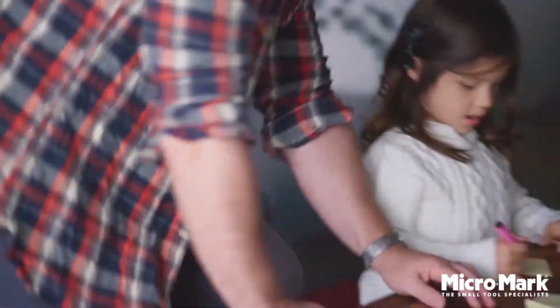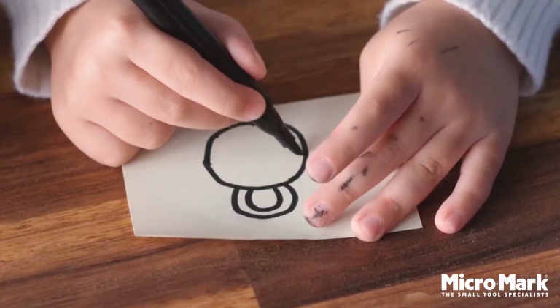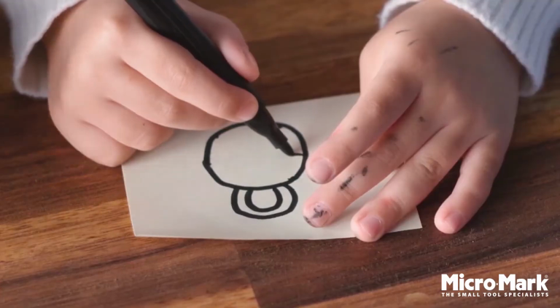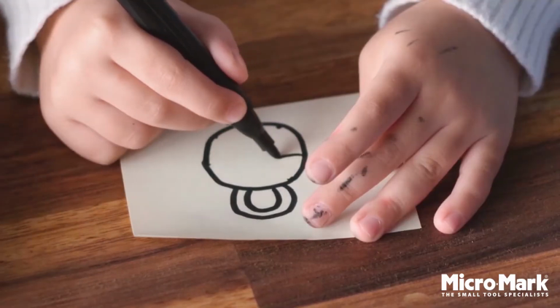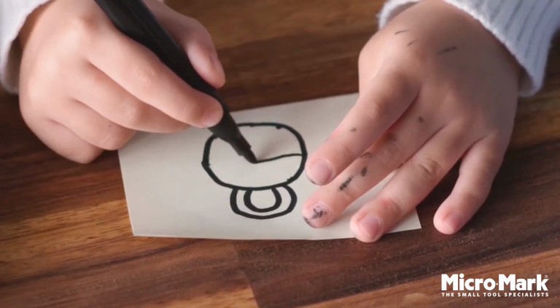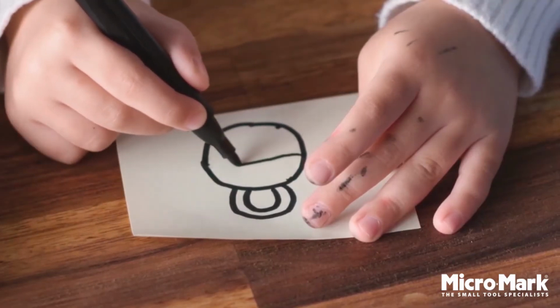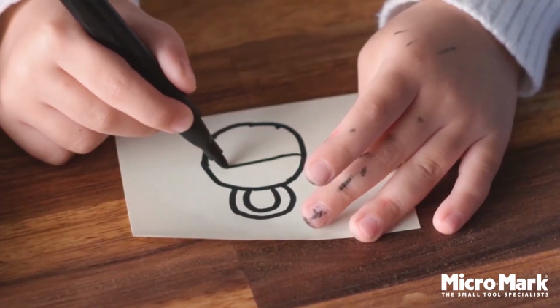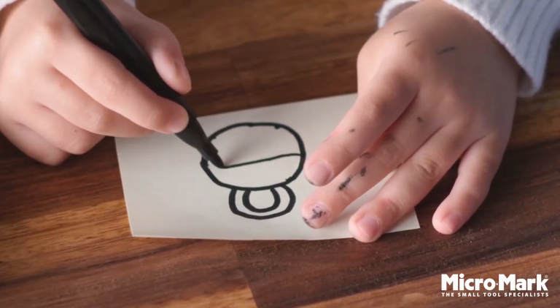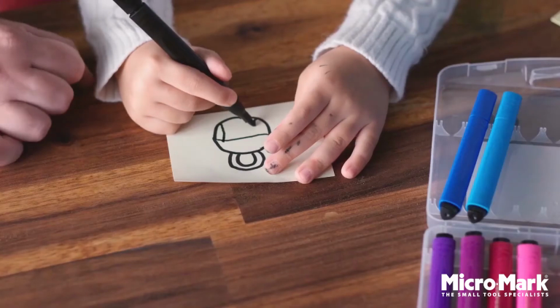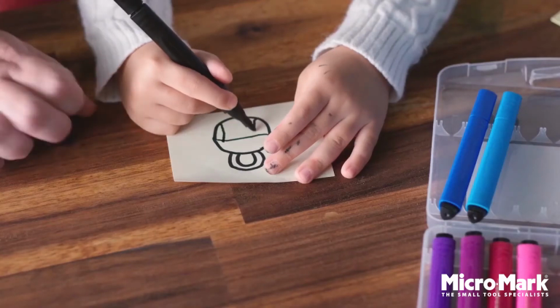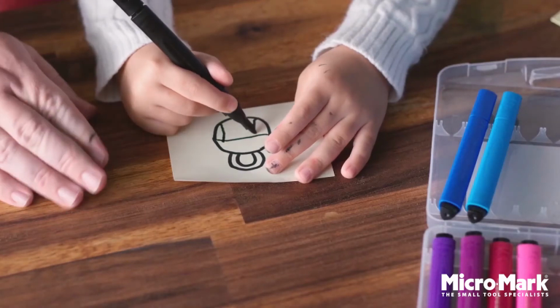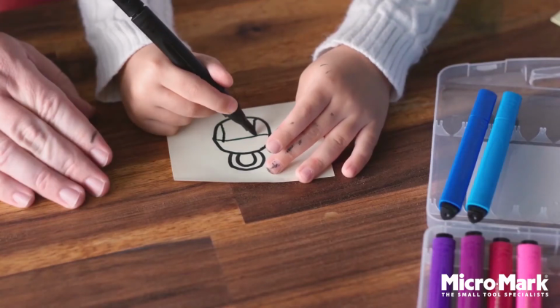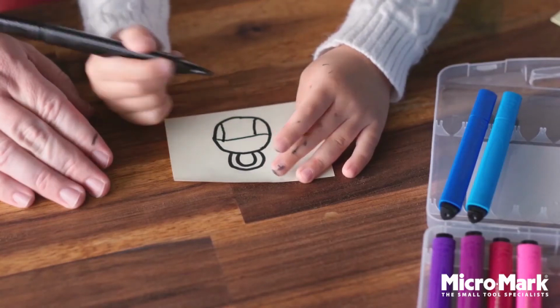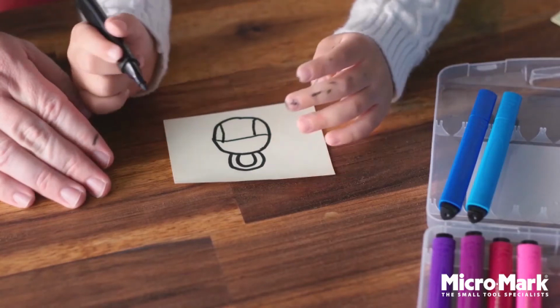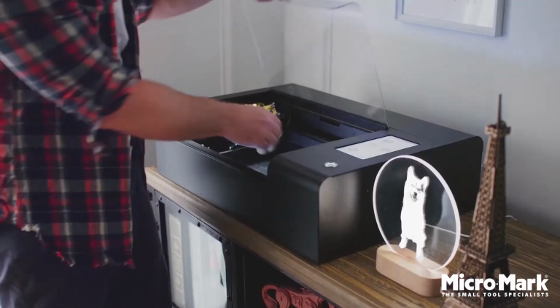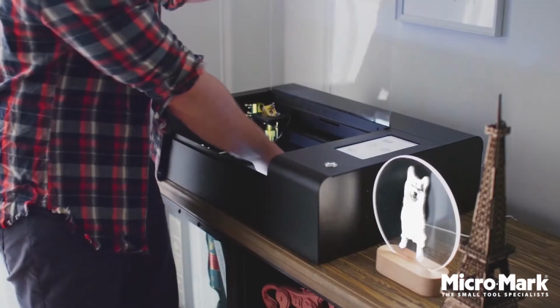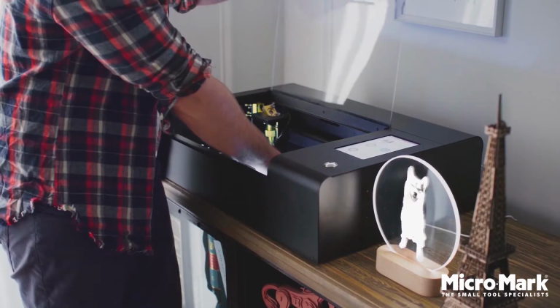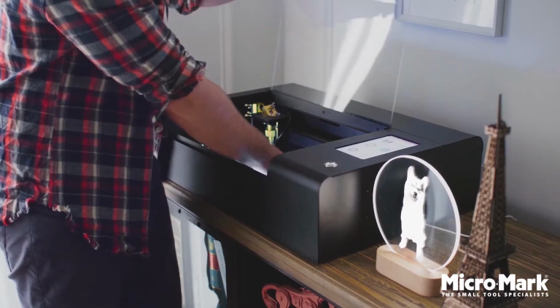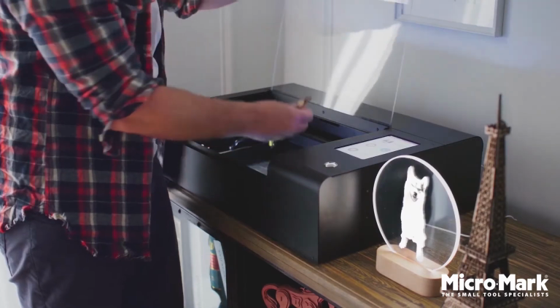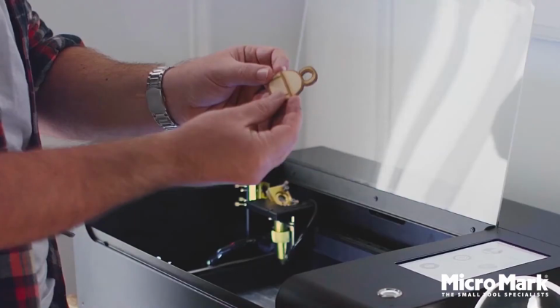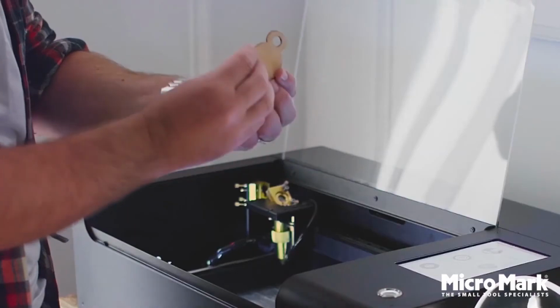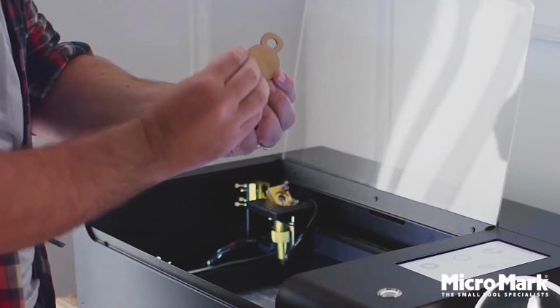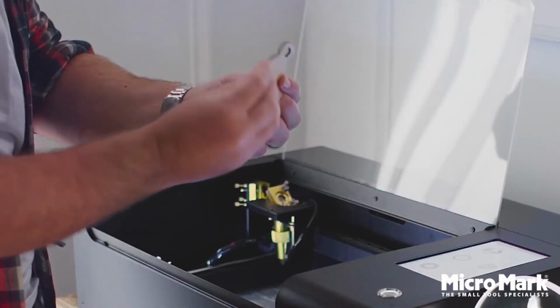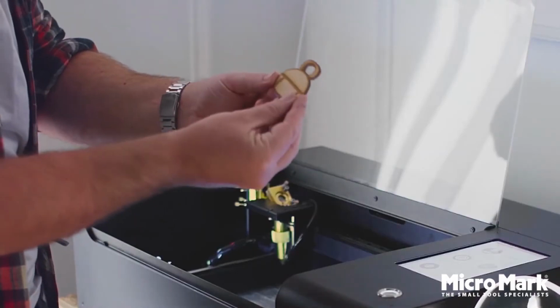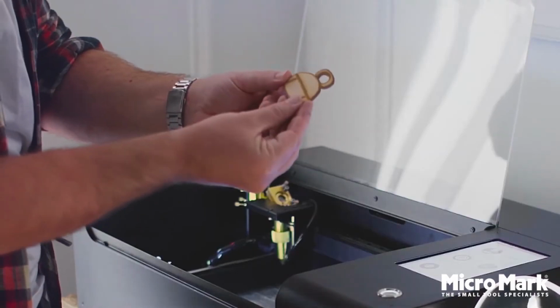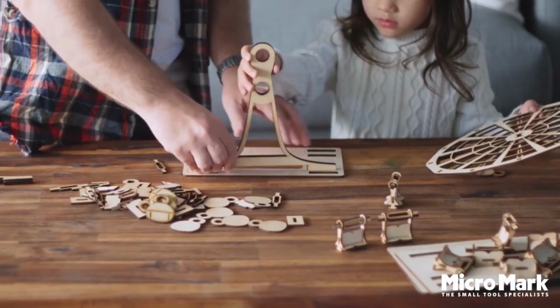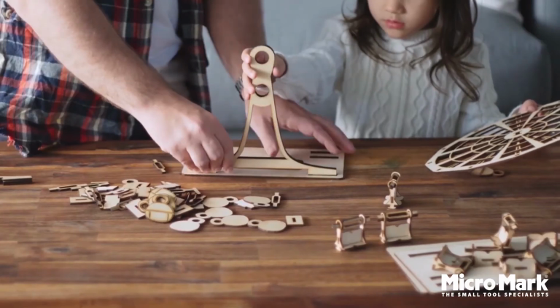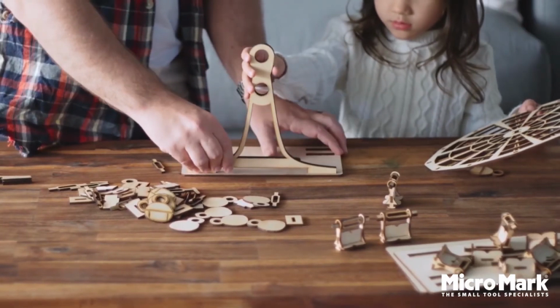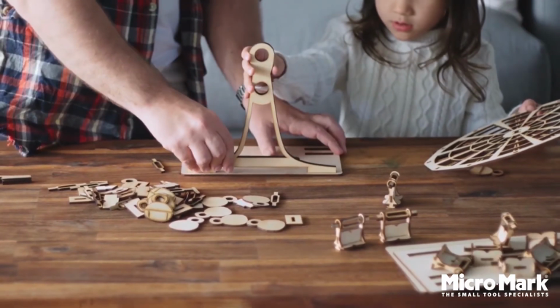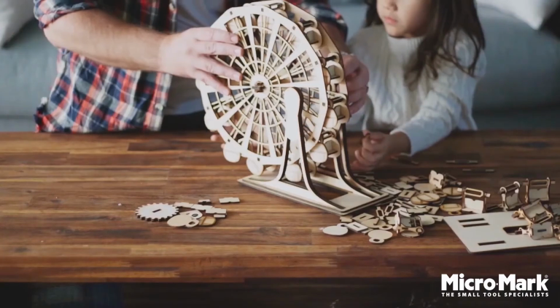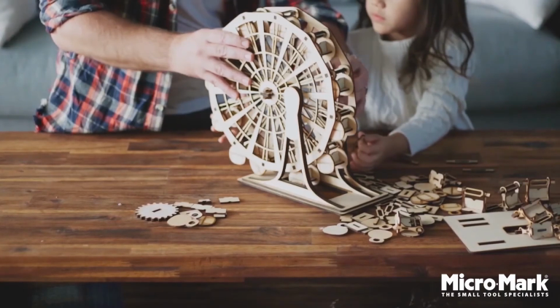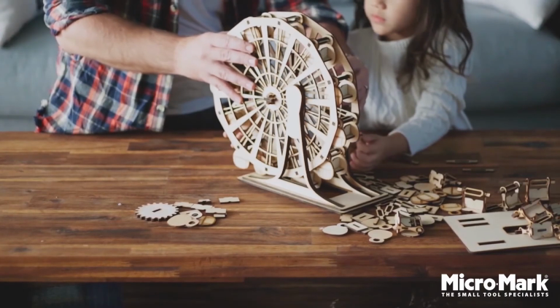Transform sketches into authentic works of art. Share the amazing joy of creating something from scratch.